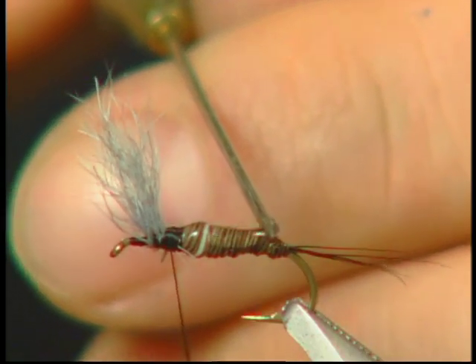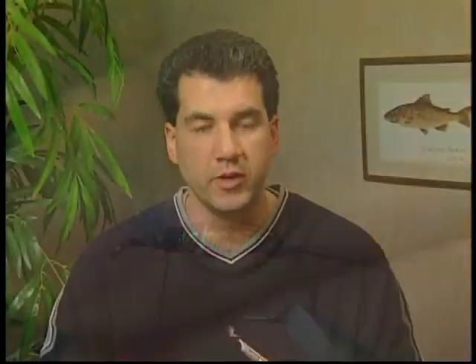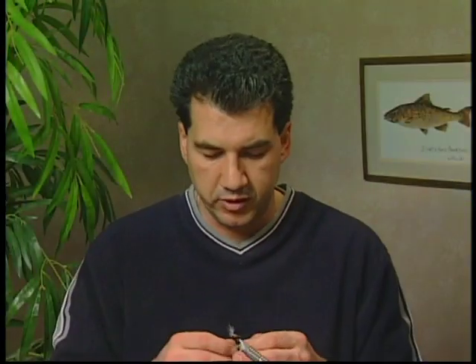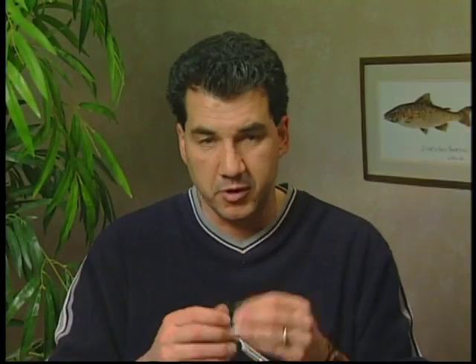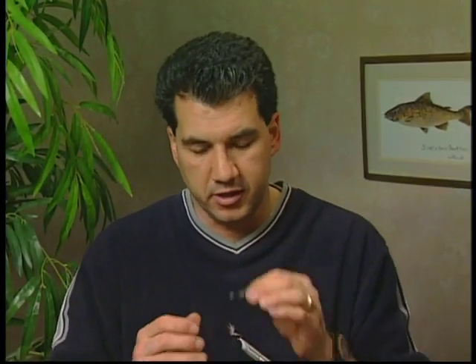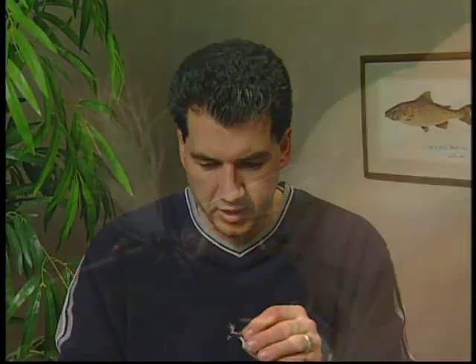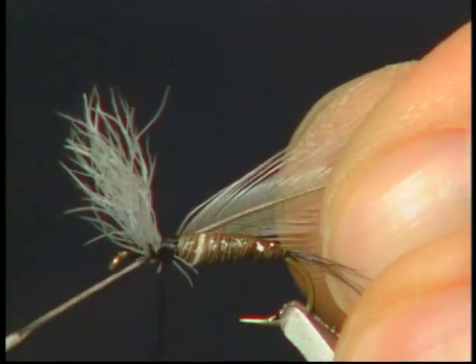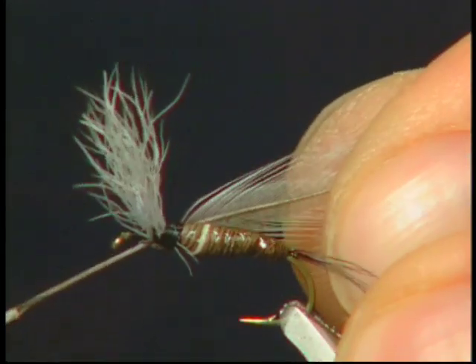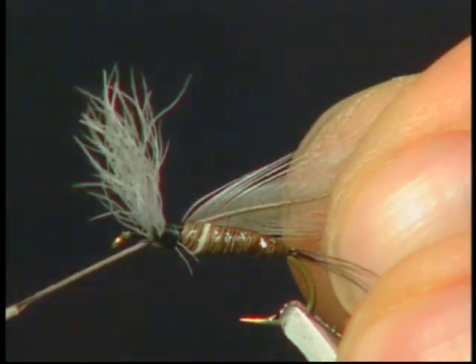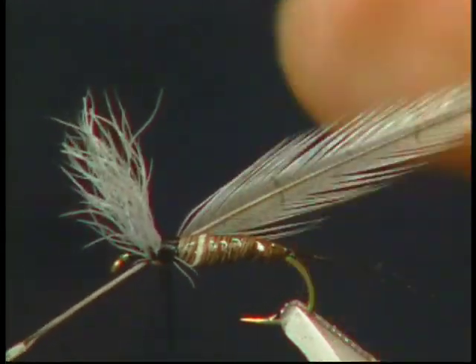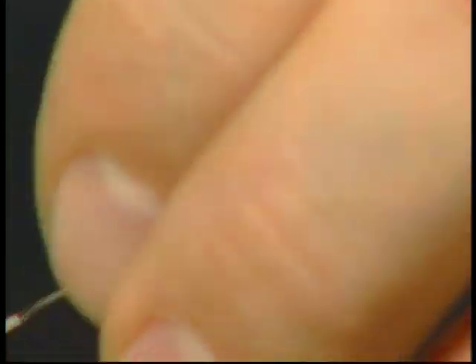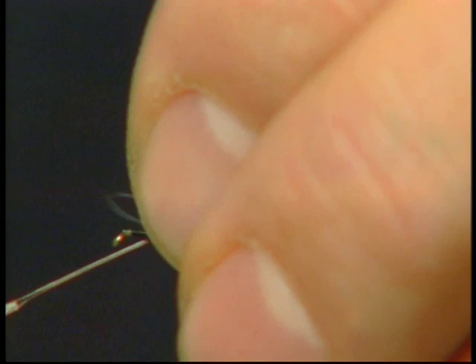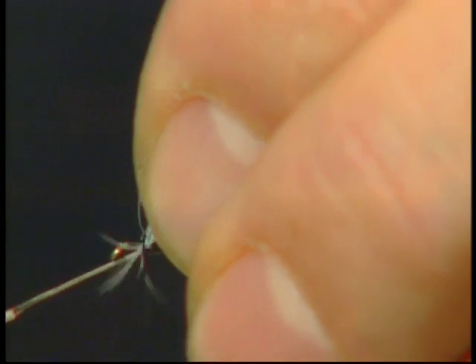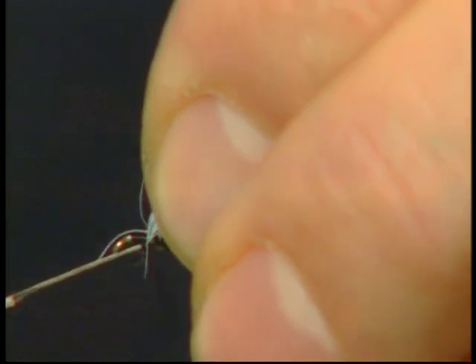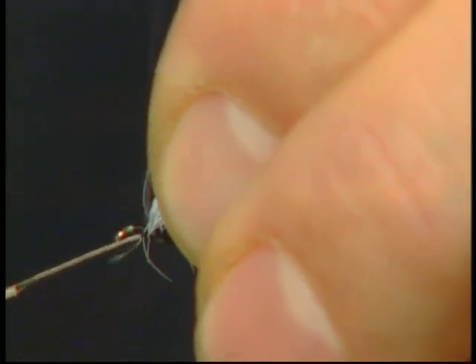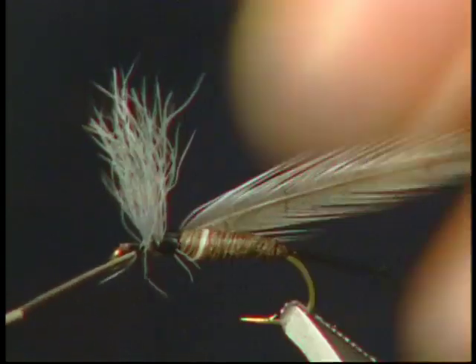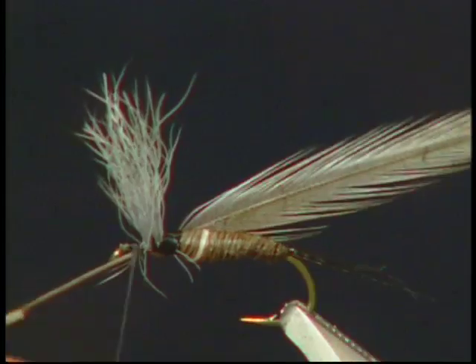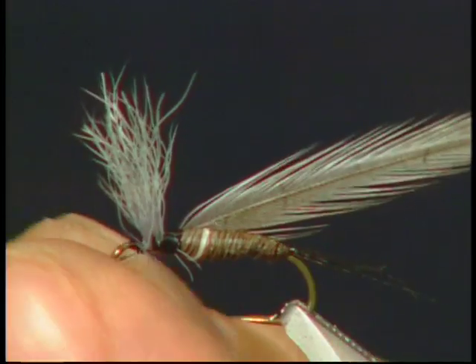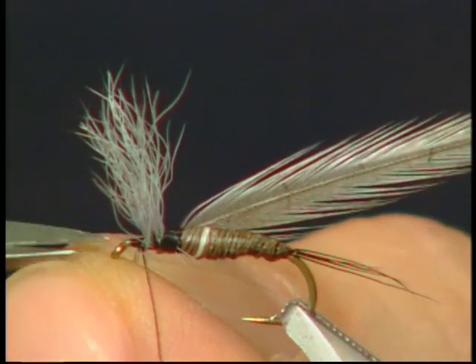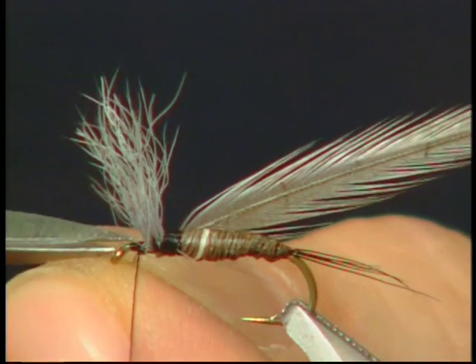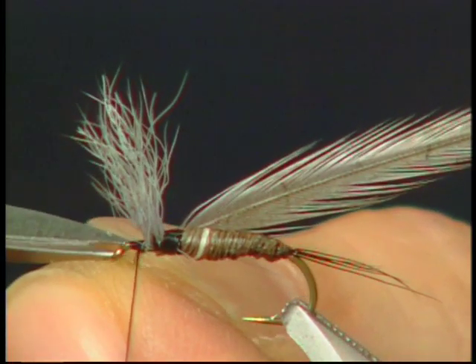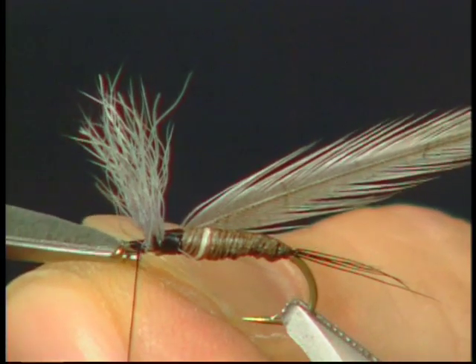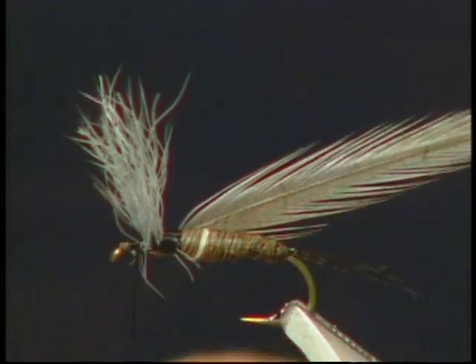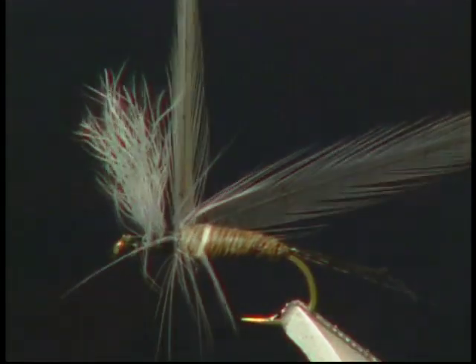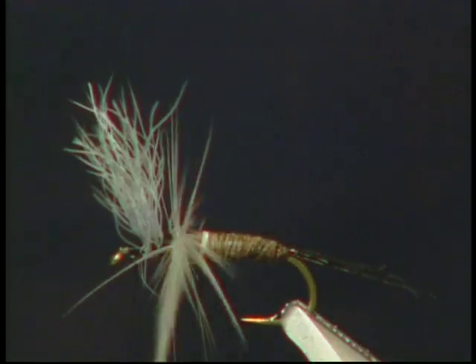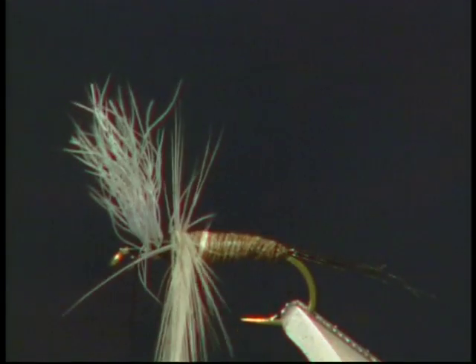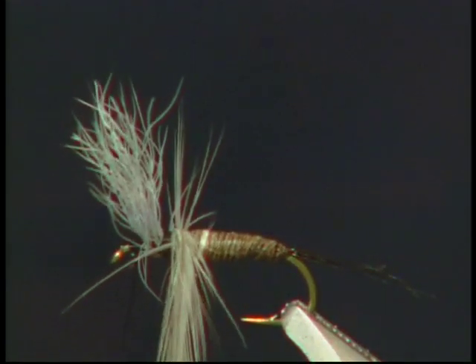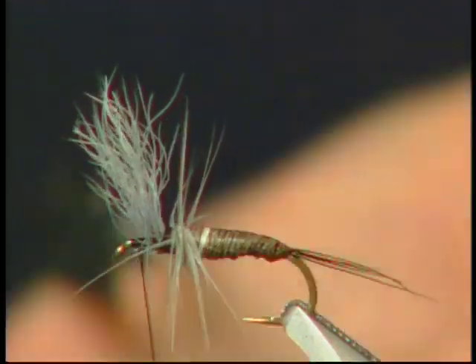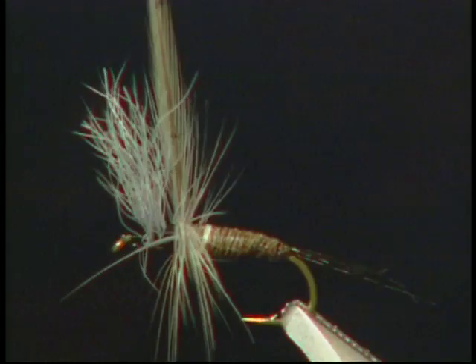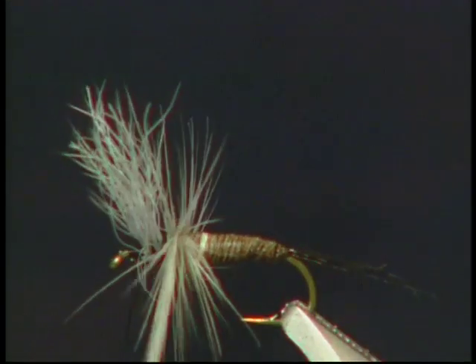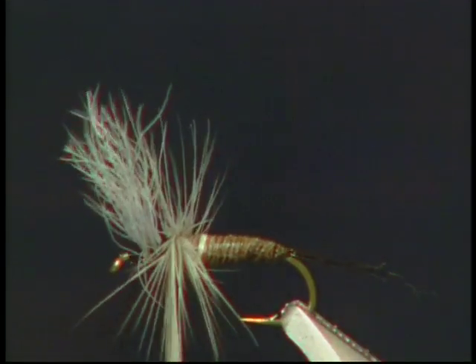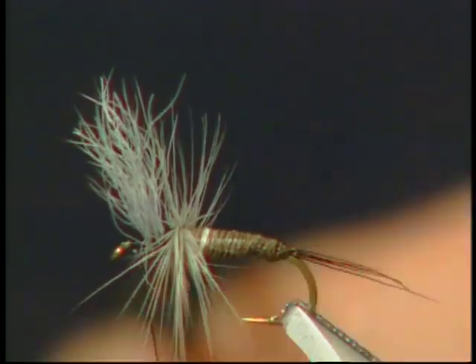For the finishing steps I'm going to take a nice light dun hackle and we're going to tie it in behind the wing and wrap forward. Make sure you tie in that hackle good. Snip off the excess and then we're just going to wrap the hackle.